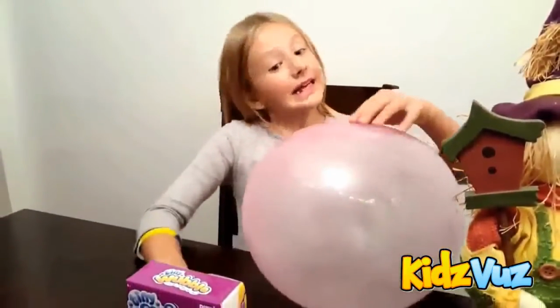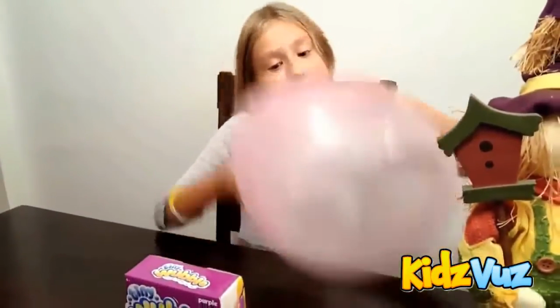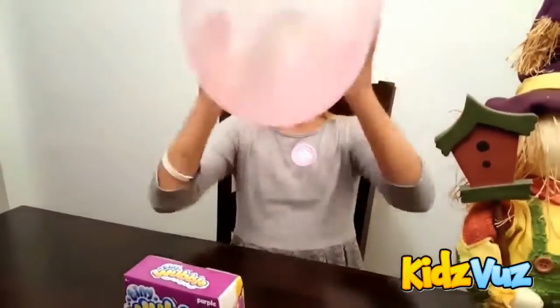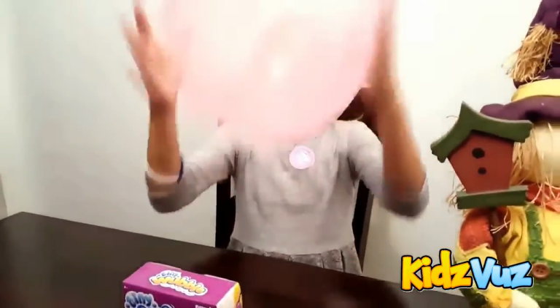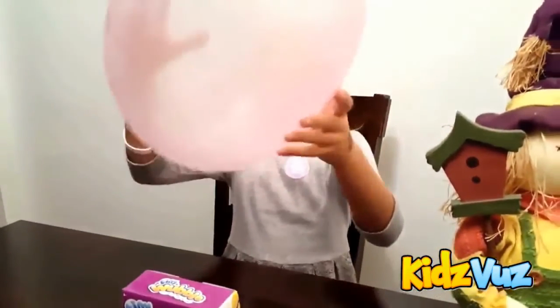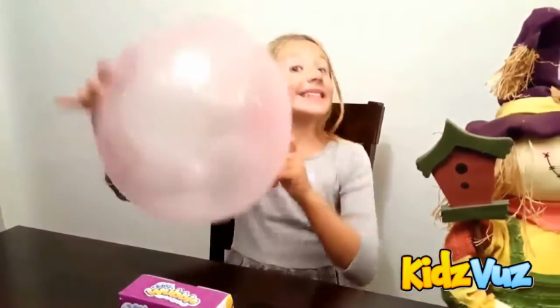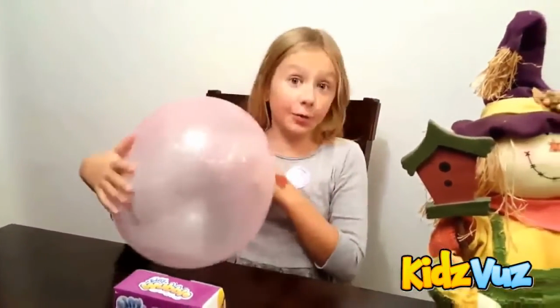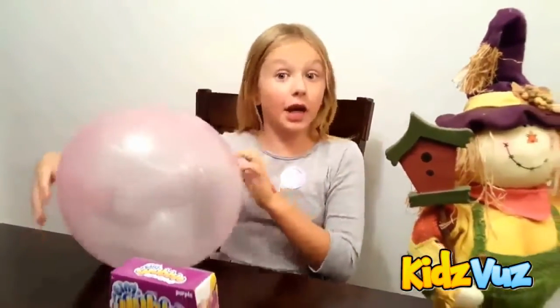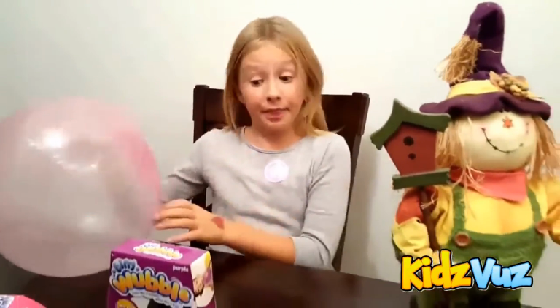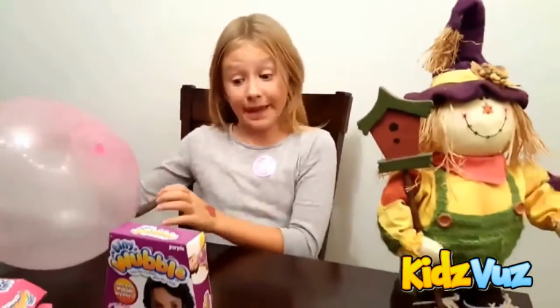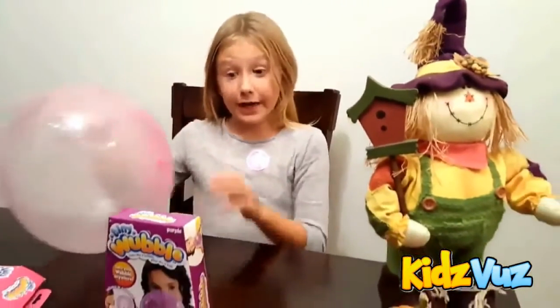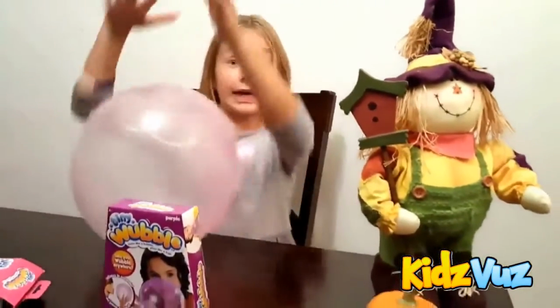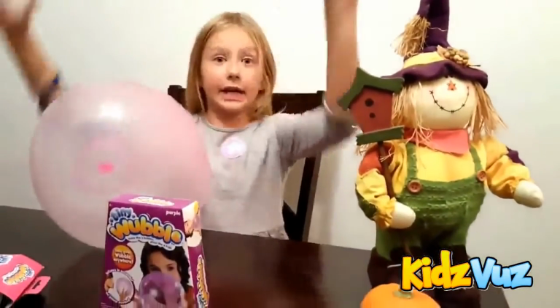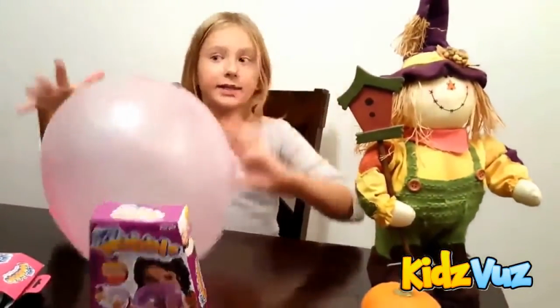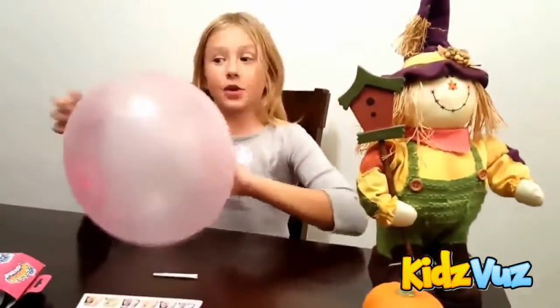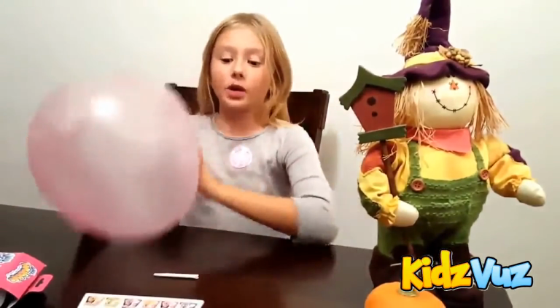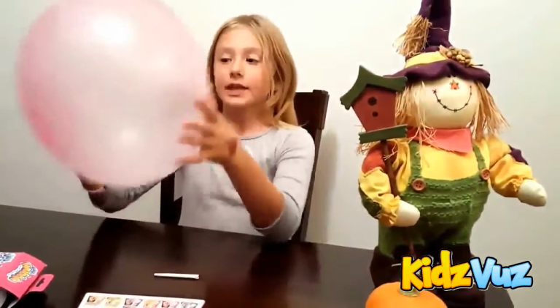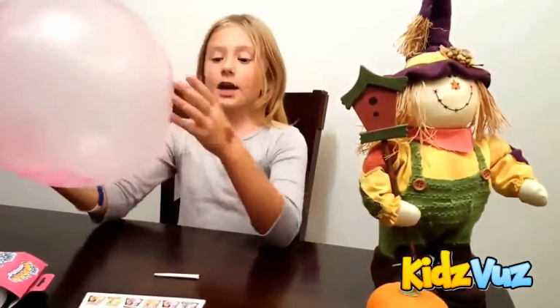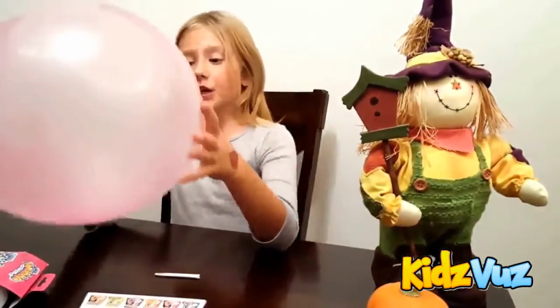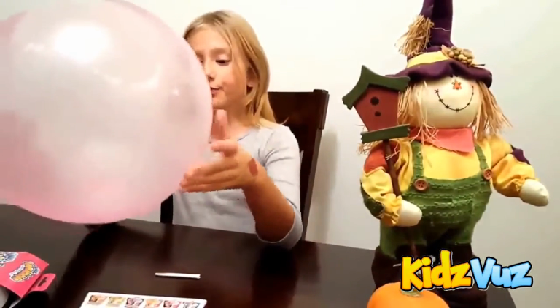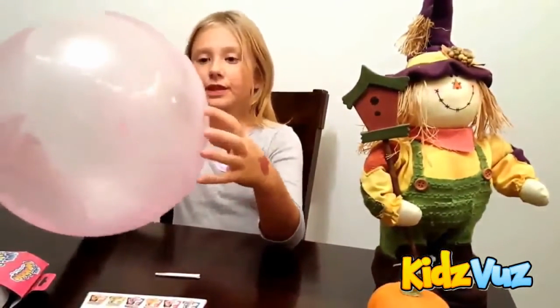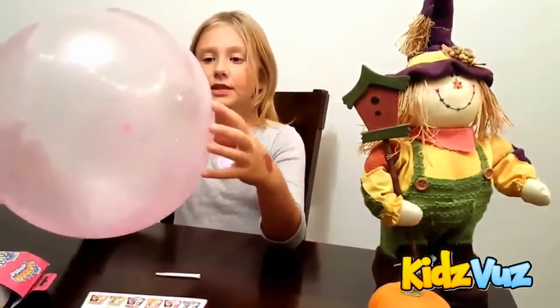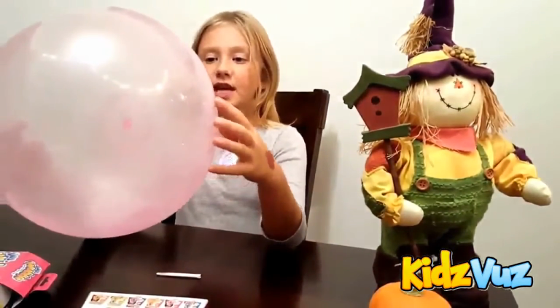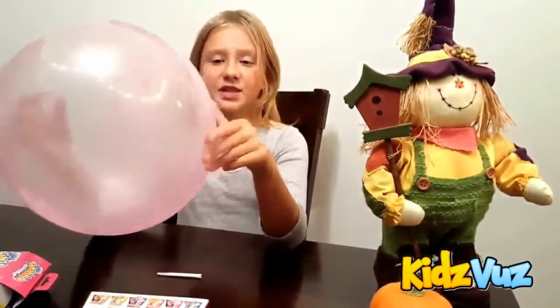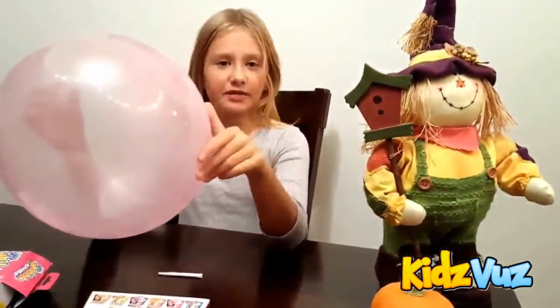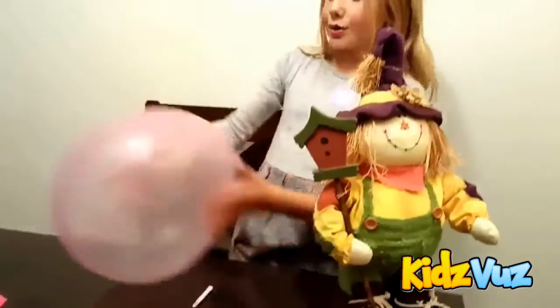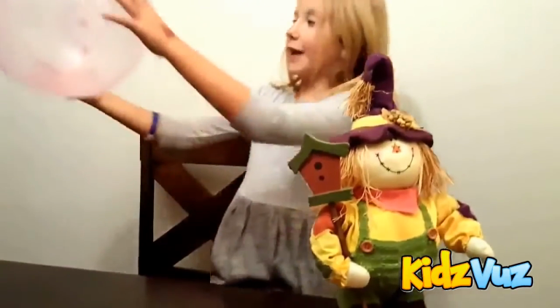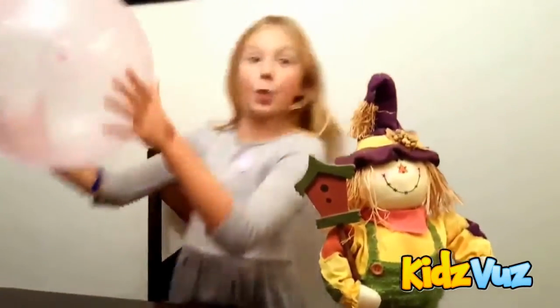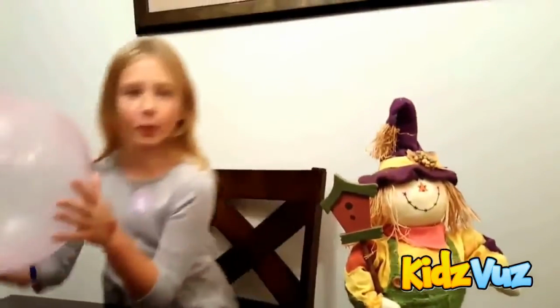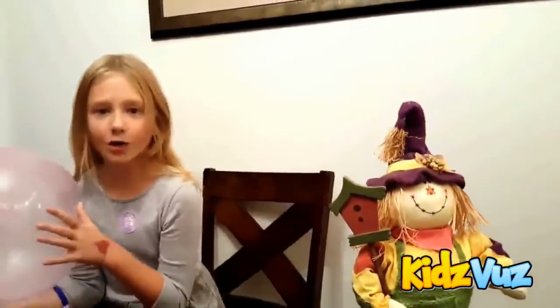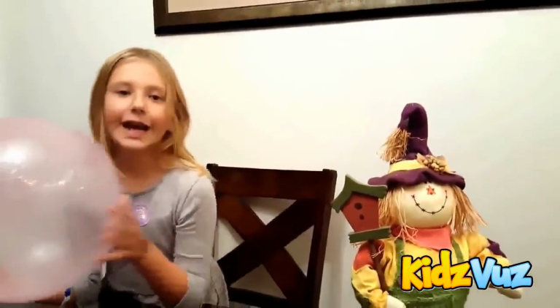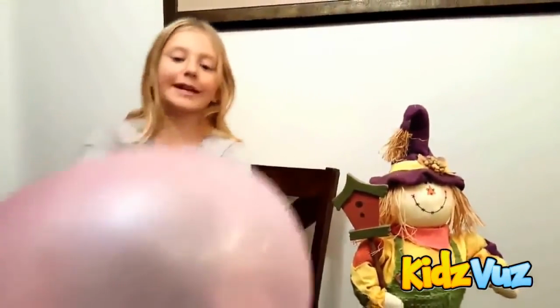Okay, I'm done. This is the tiny one. The big one is like the size of a yoga ball. So it's wet. Now we have the Wubble Bubble ball right here.